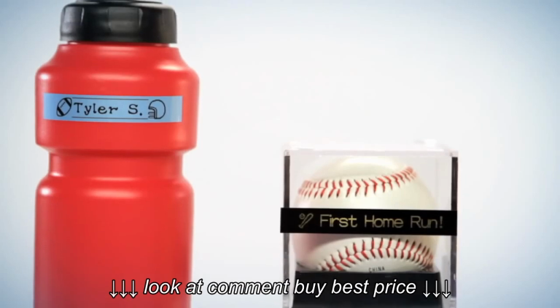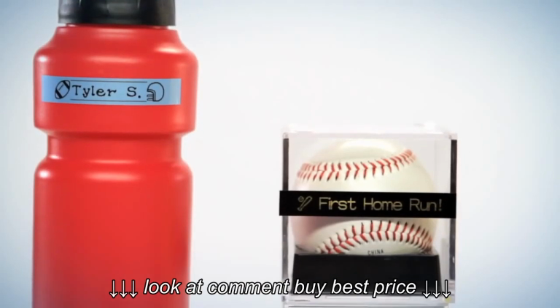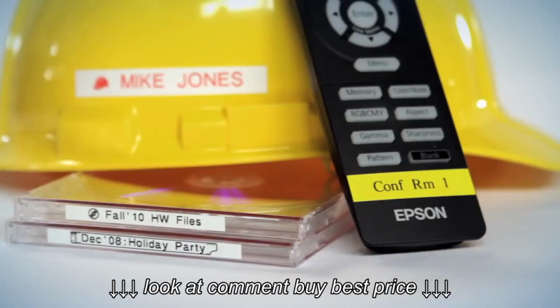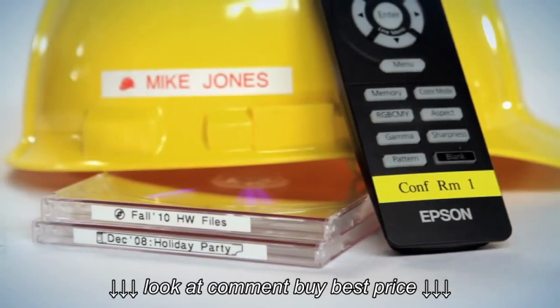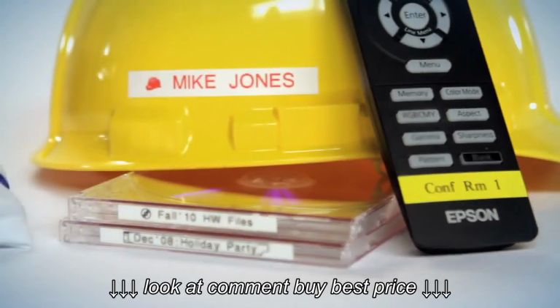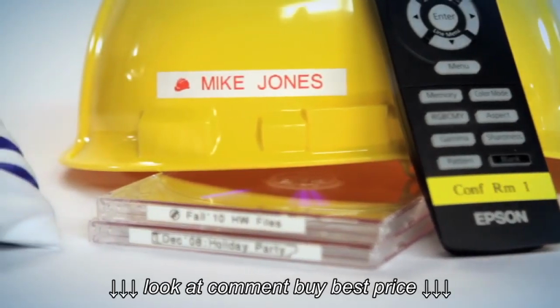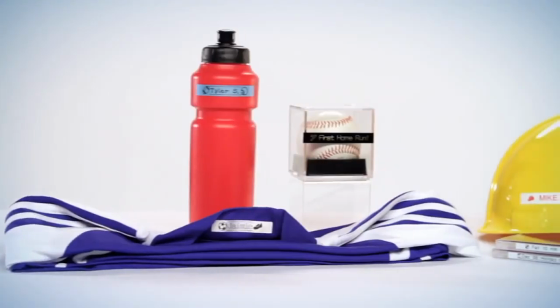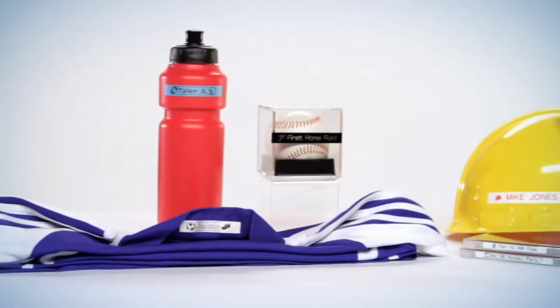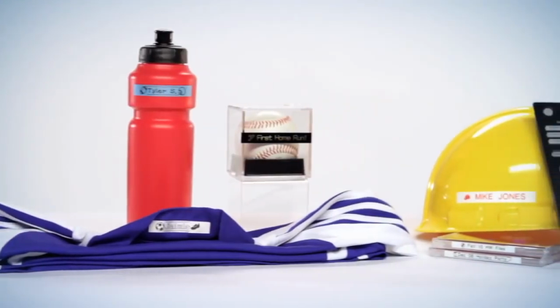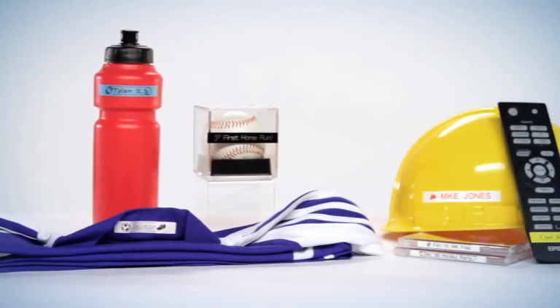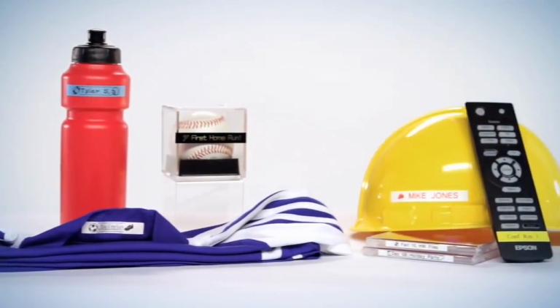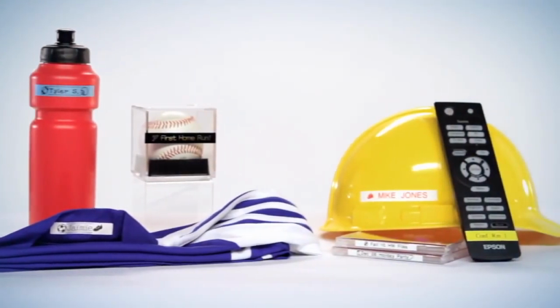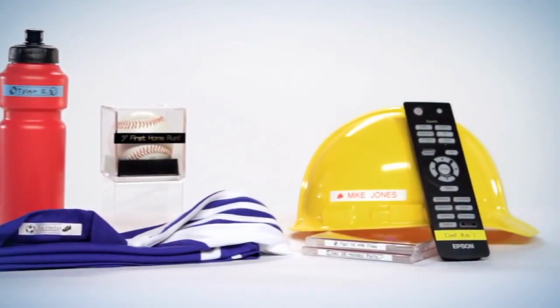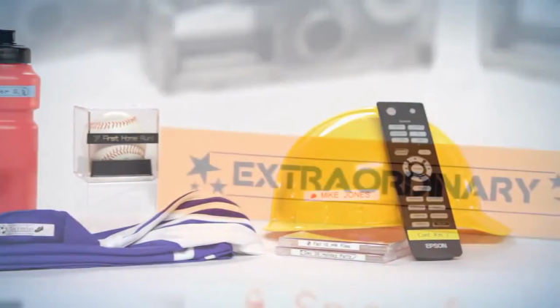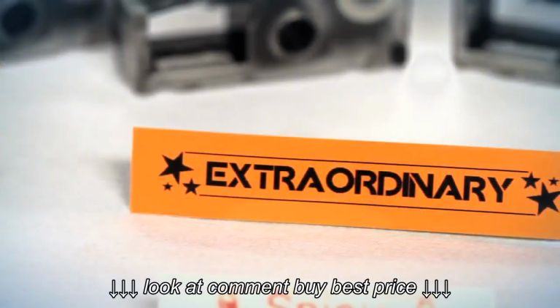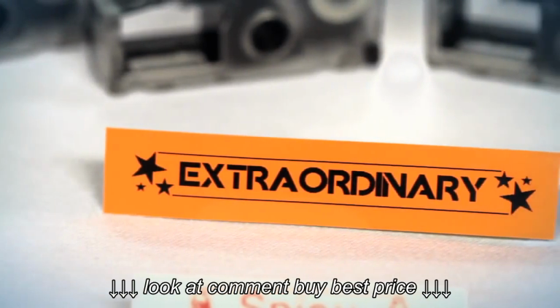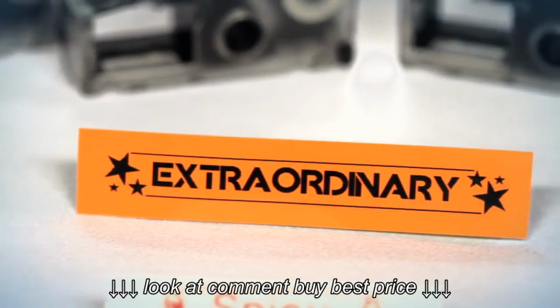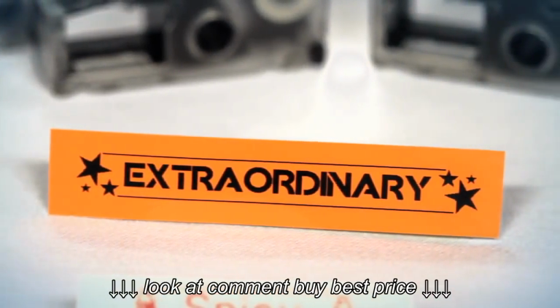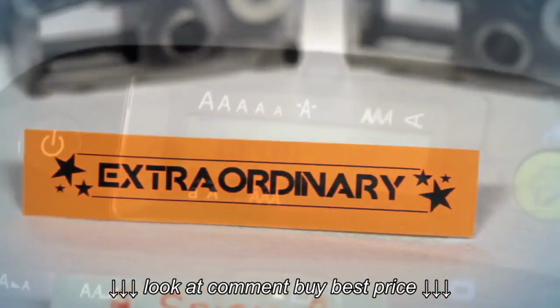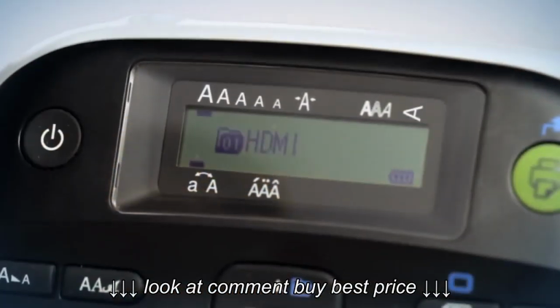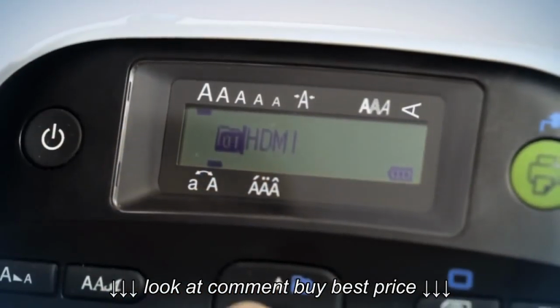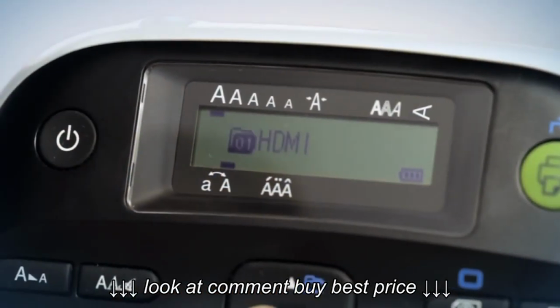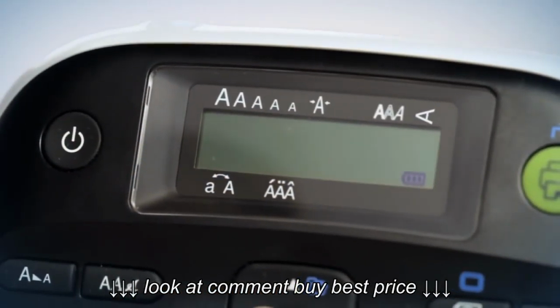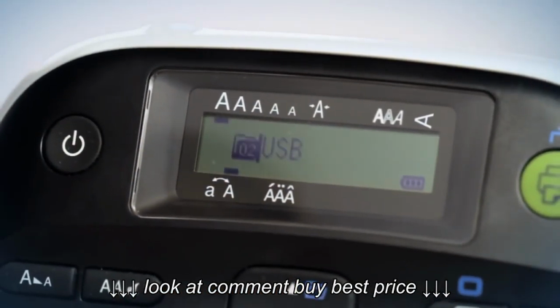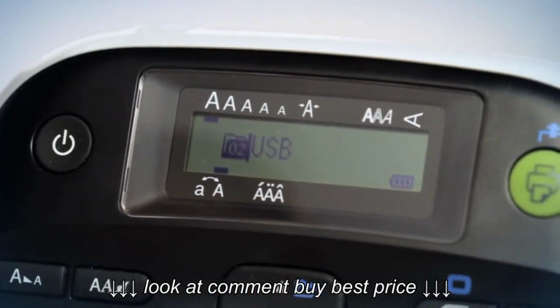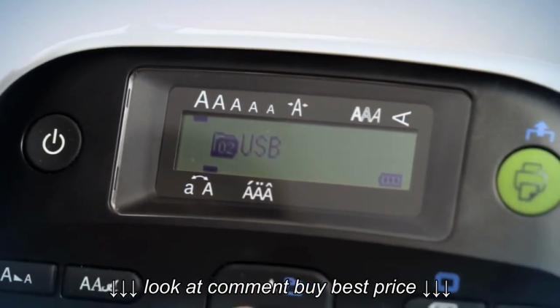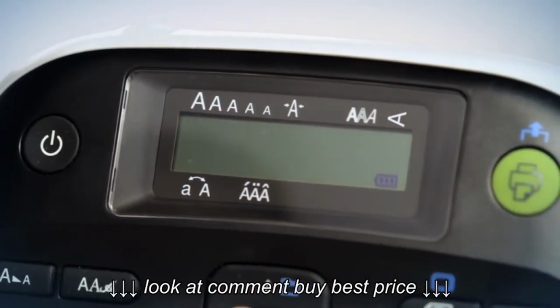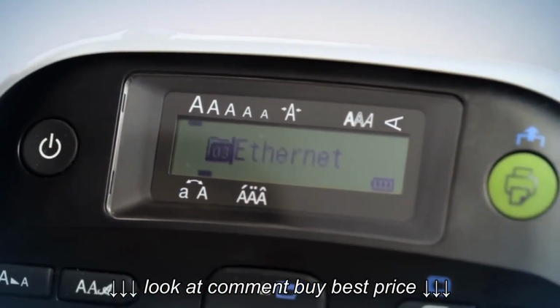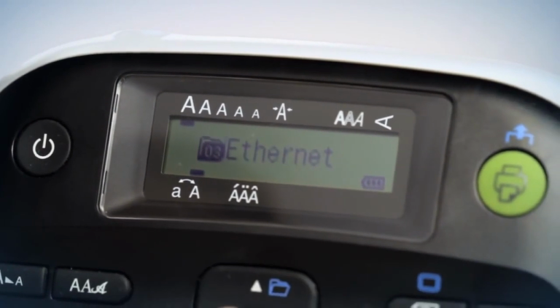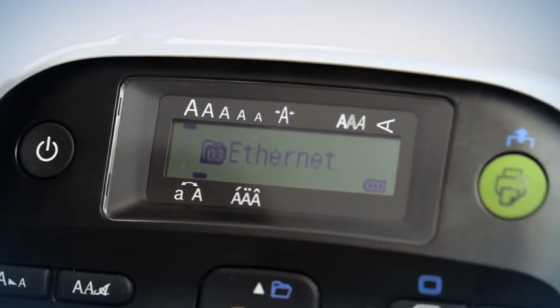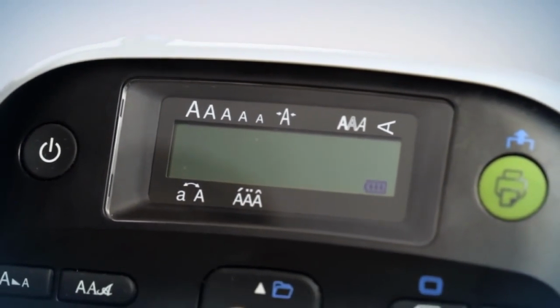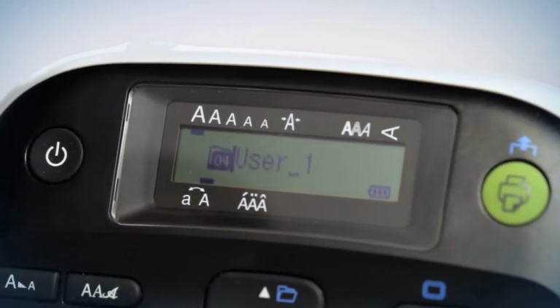At home, on the job, the Epson LW-300 features the perfect application for any situation and stores up to 30 files in memory for quick access to your most commonly used labels.